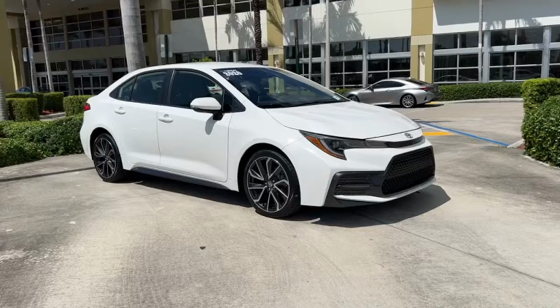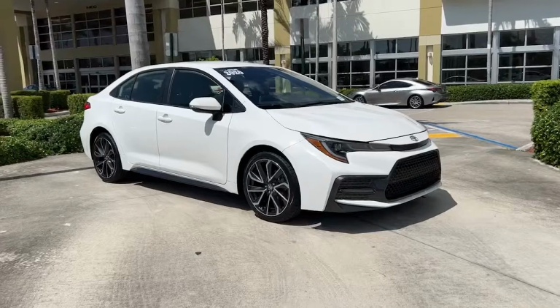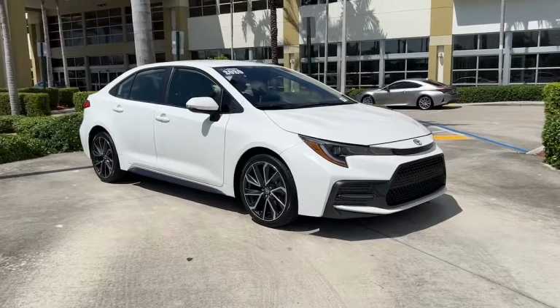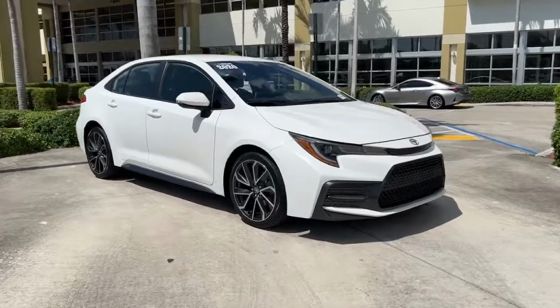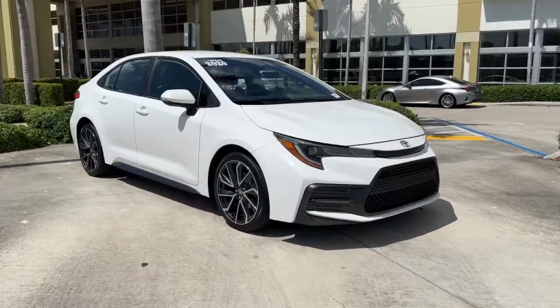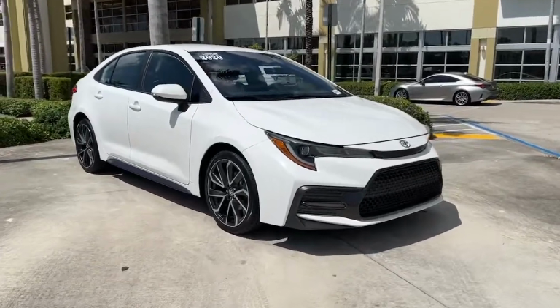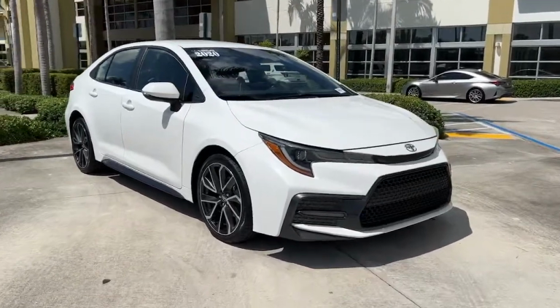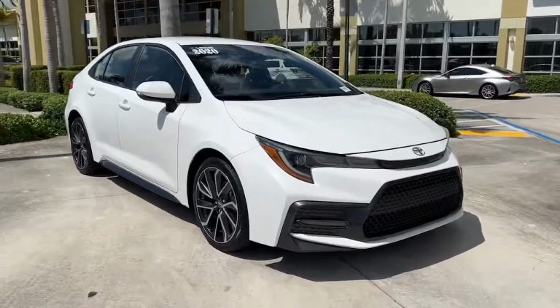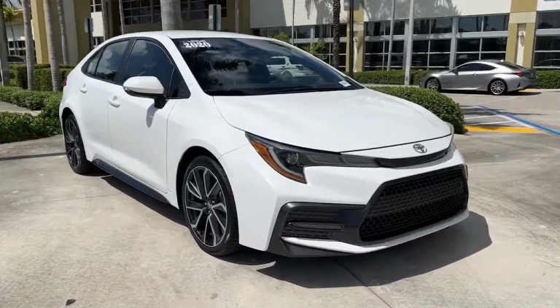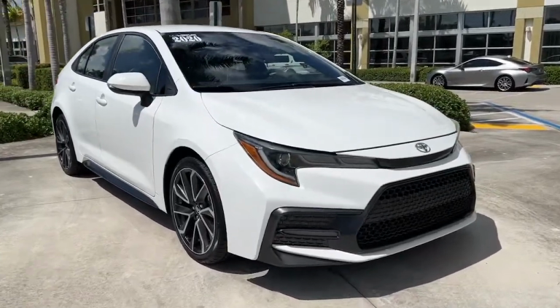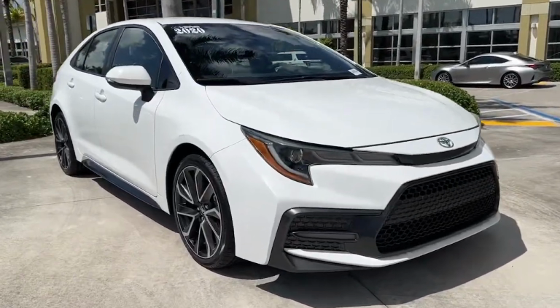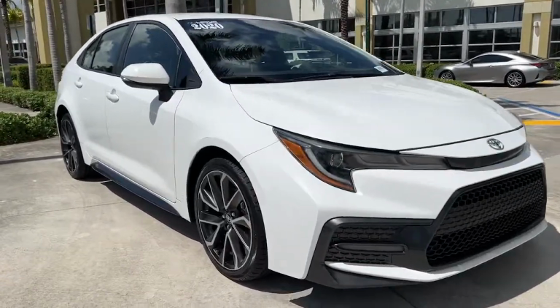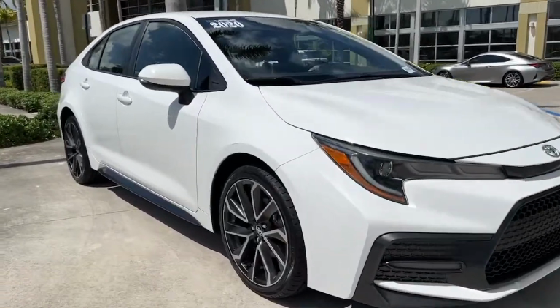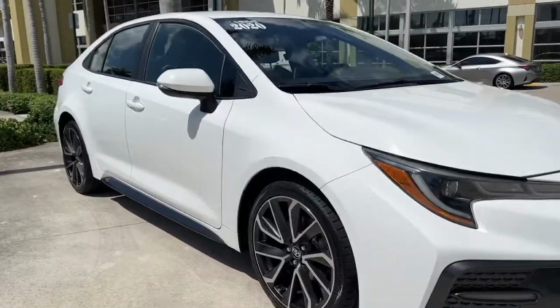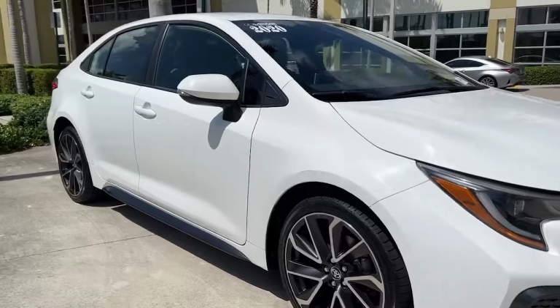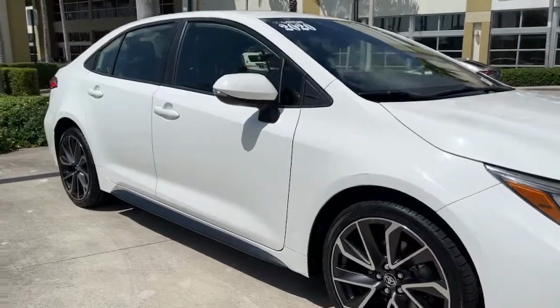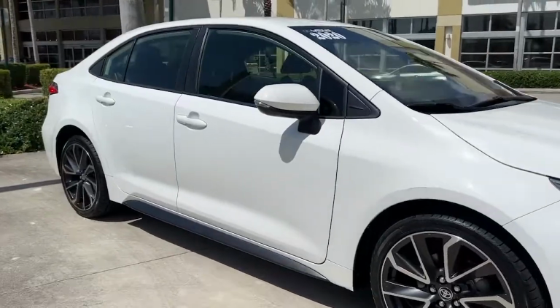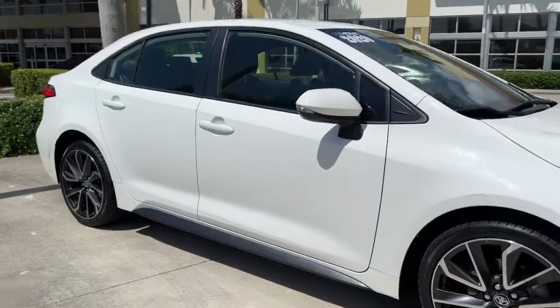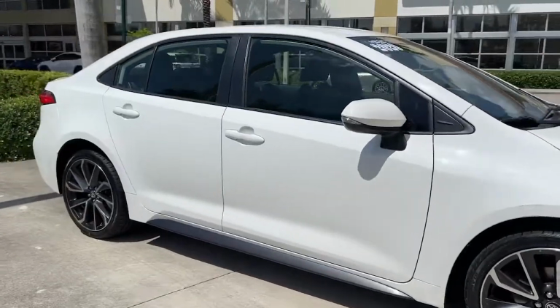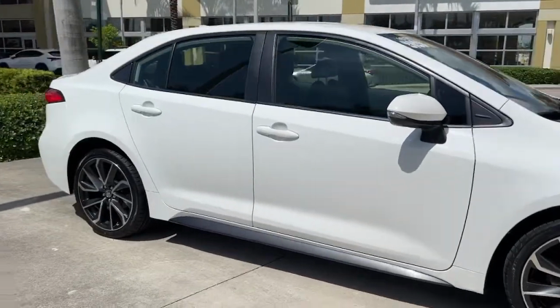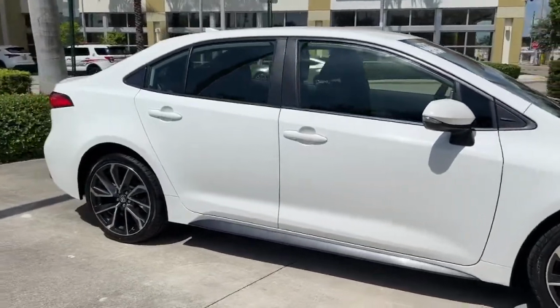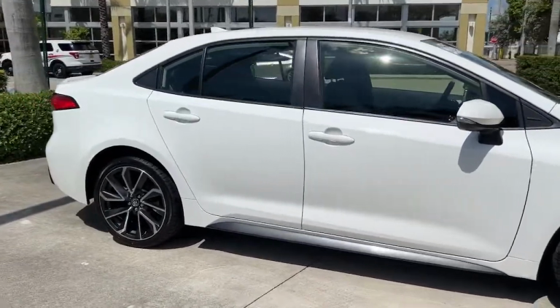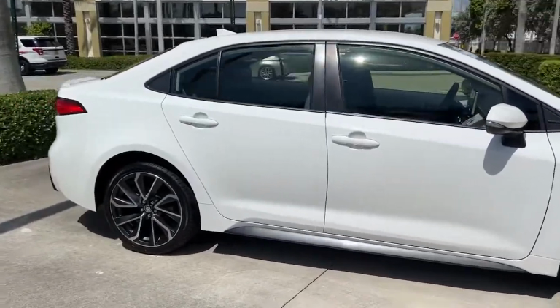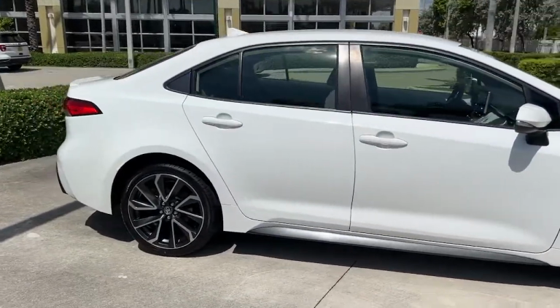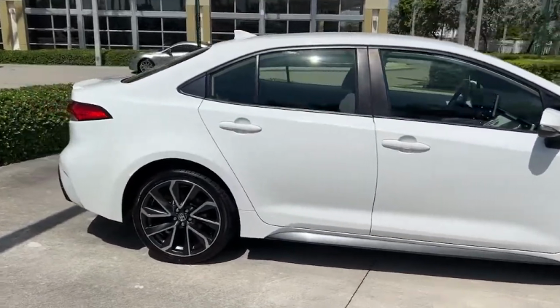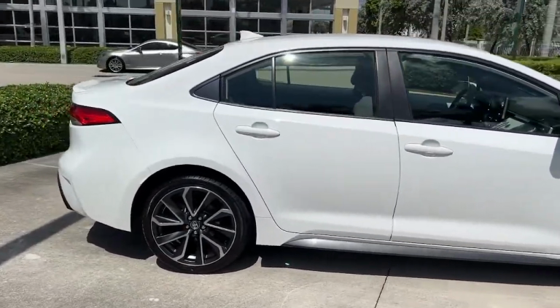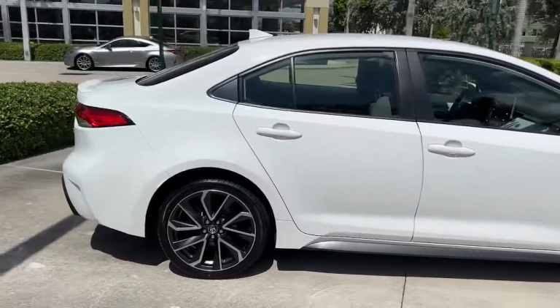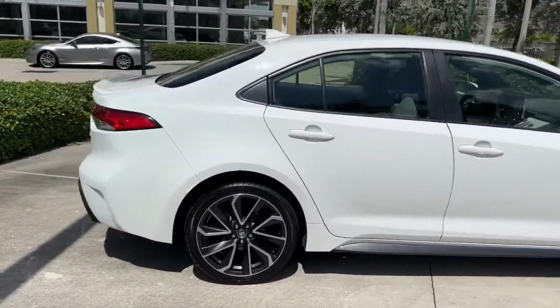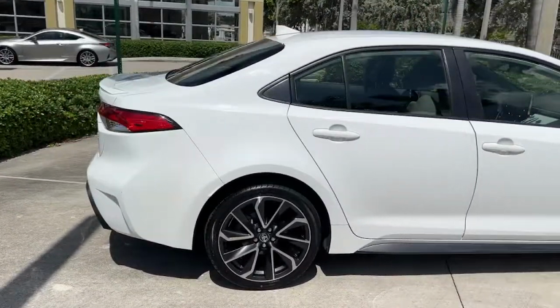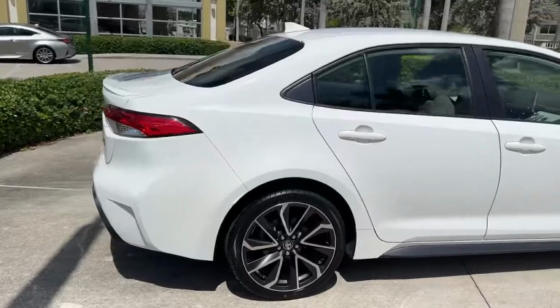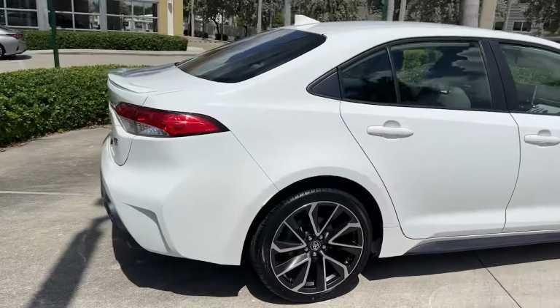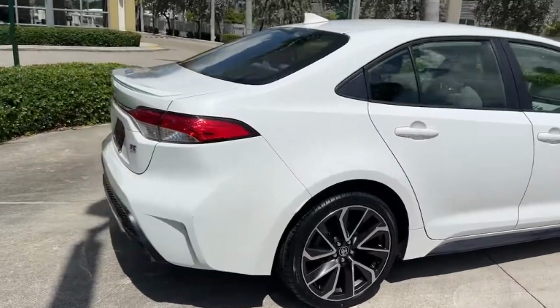Hop into the 2020 Toyota Corolla. This vehicle still has fewer than 50,000 miles on the clock, so it won't last long. See for yourself when you take it out for a test drive.